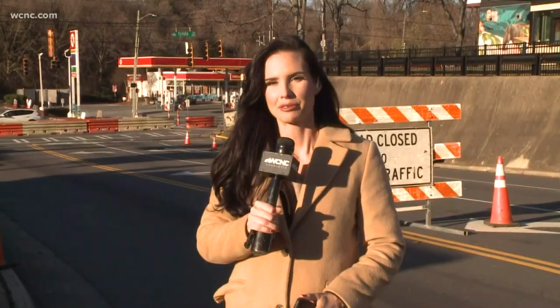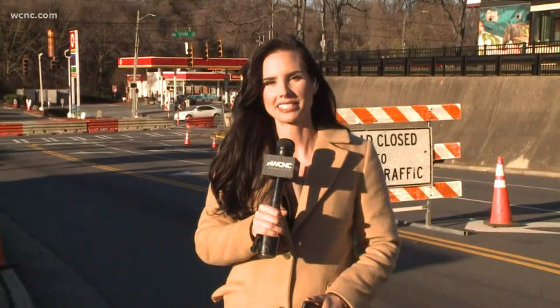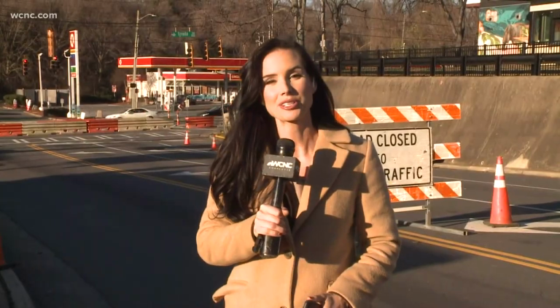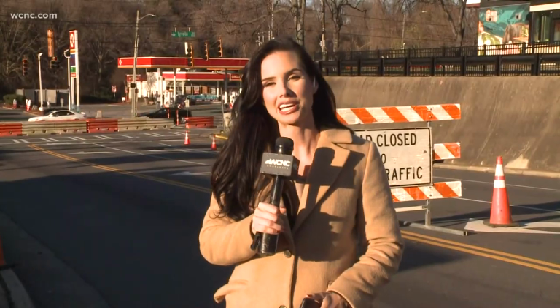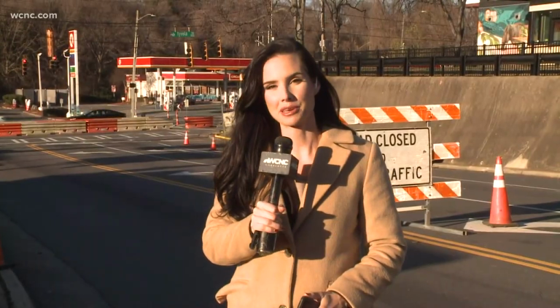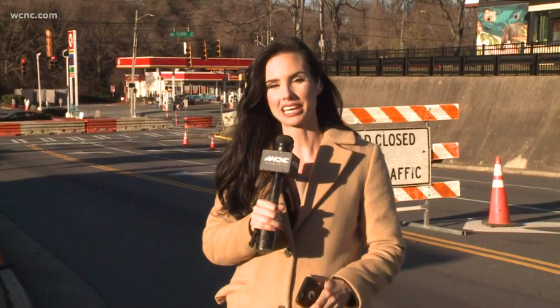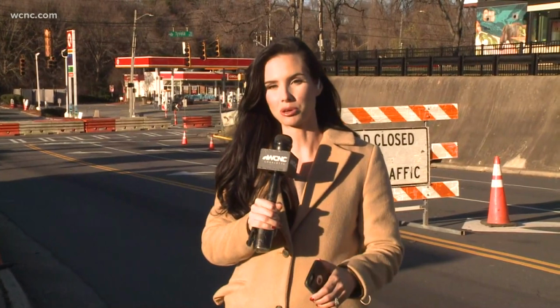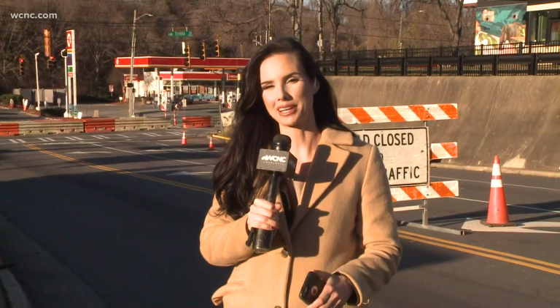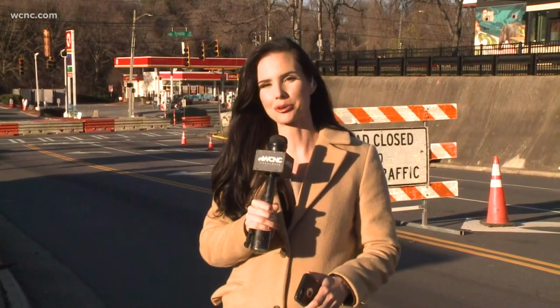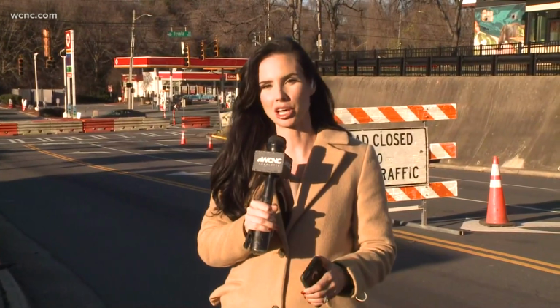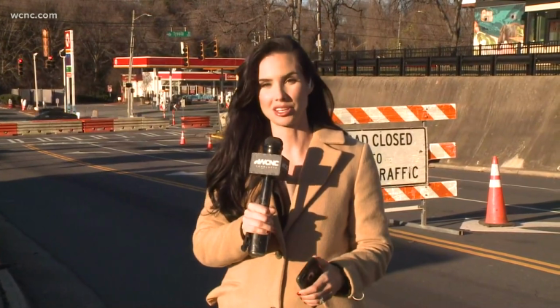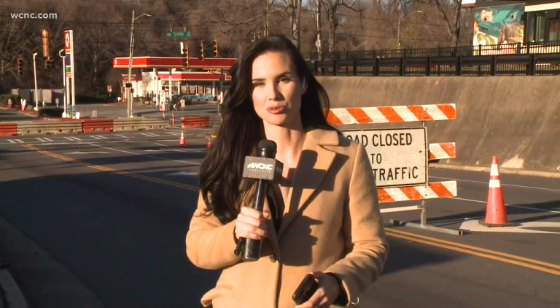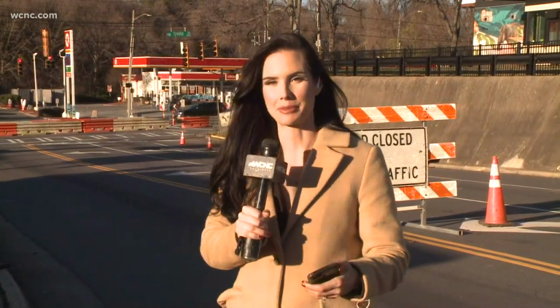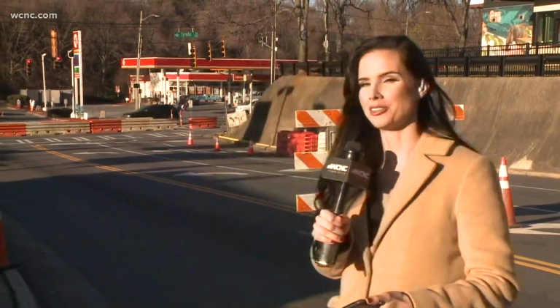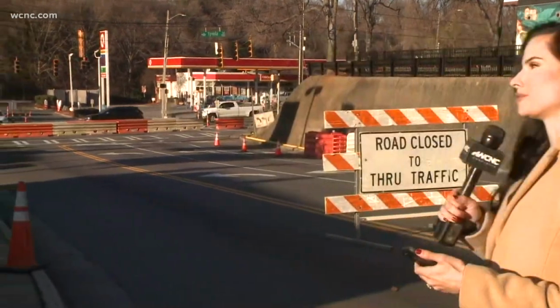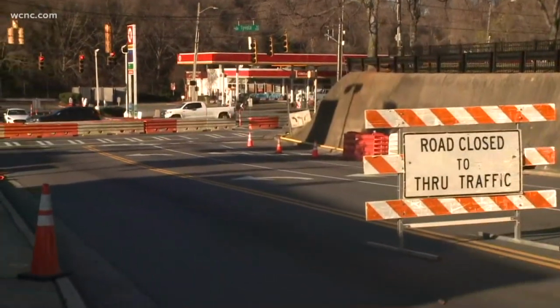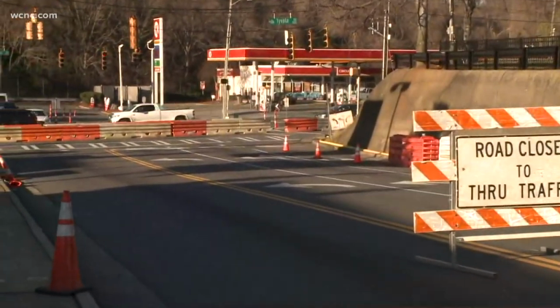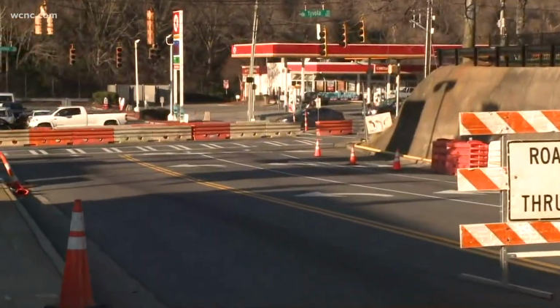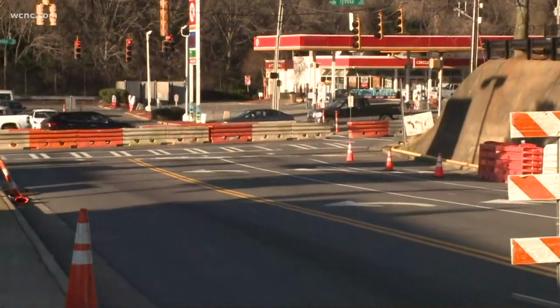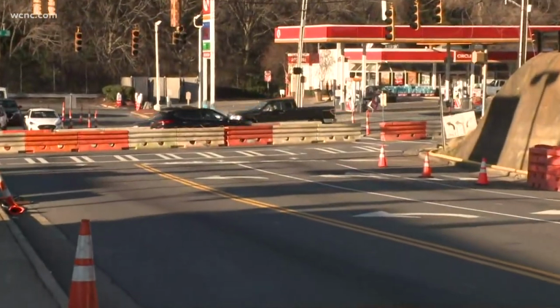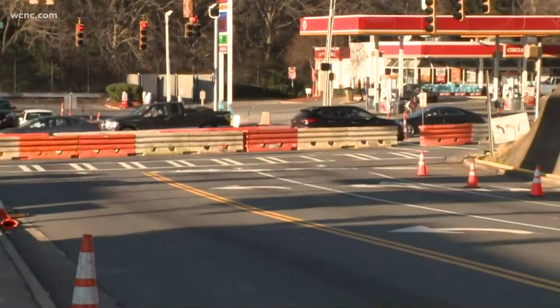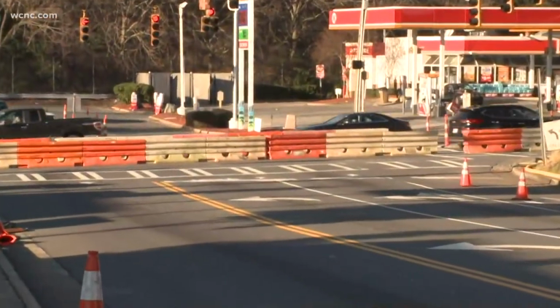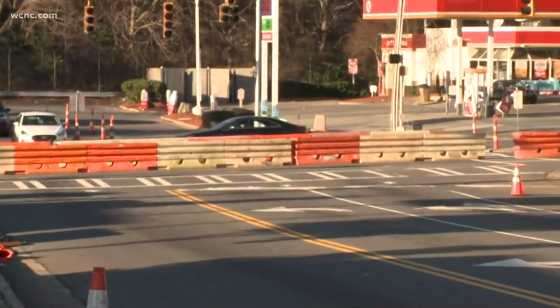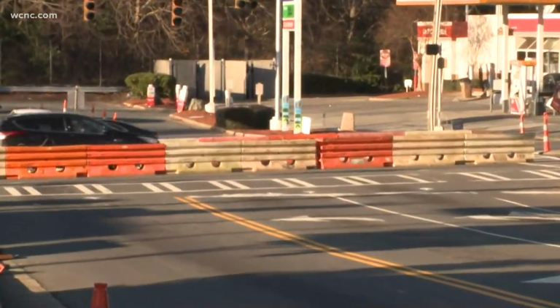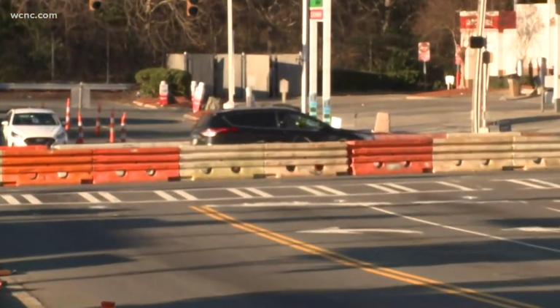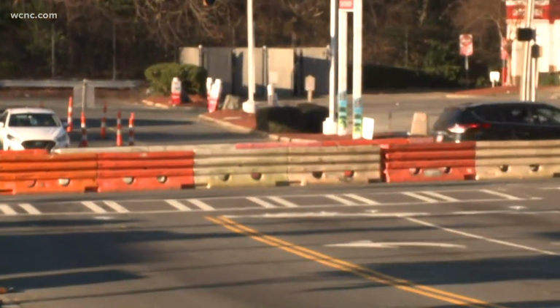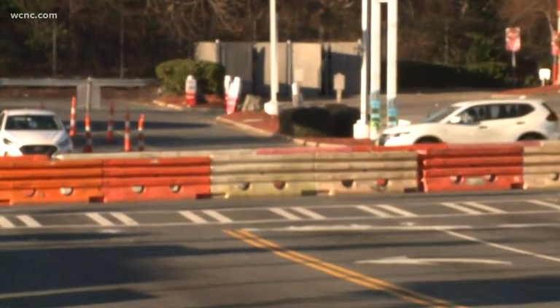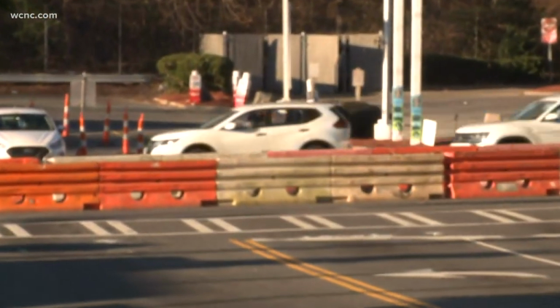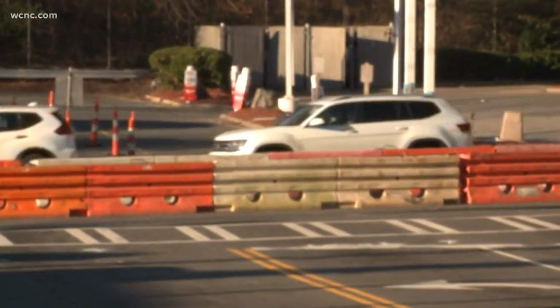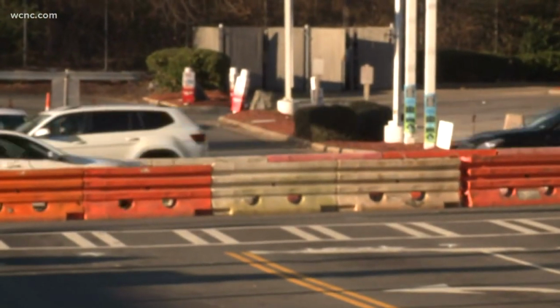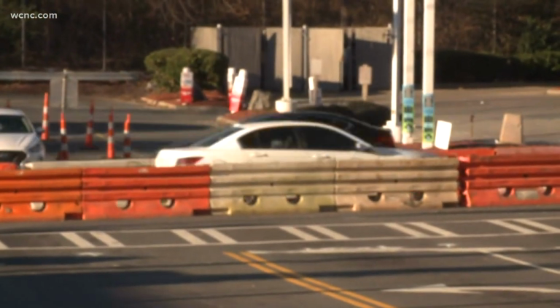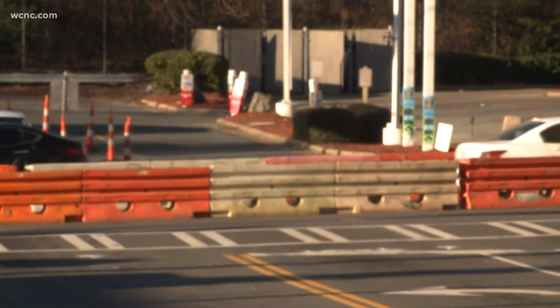Well, Vanessa, cars are getting through here on Tyvola Road, but it's a little bit slower than usual. Step out of the way so you can see what's going on behind me. That's Tyvola Road, and beyond those orange and white barricades, that's the eastbound lane of Tyvola.